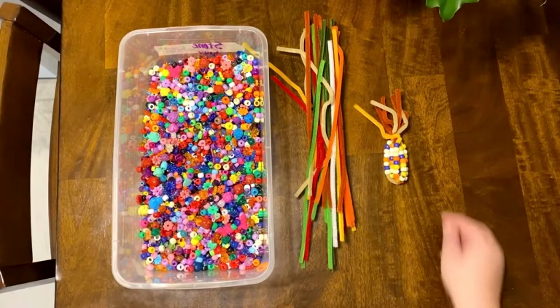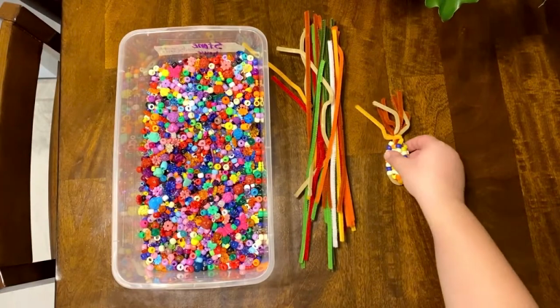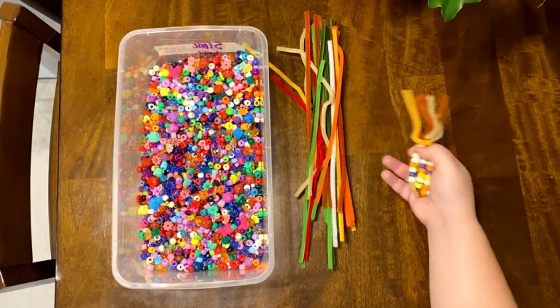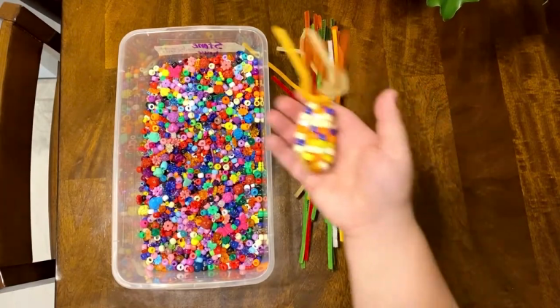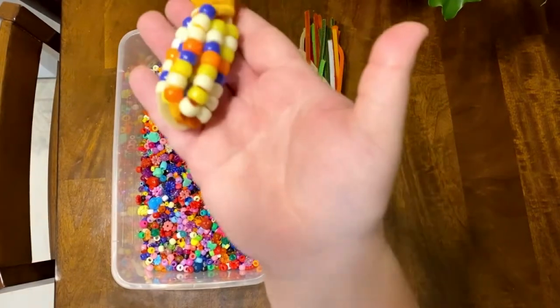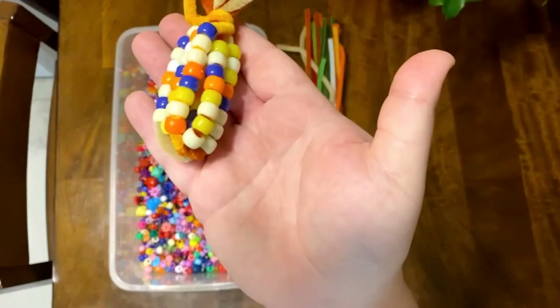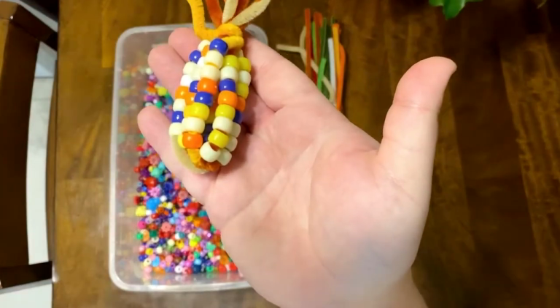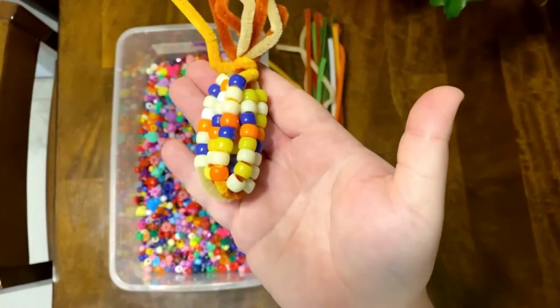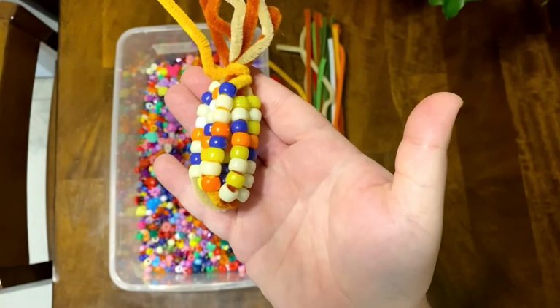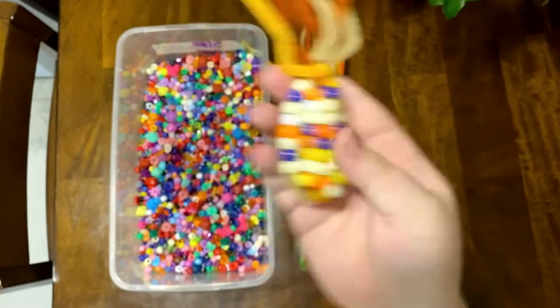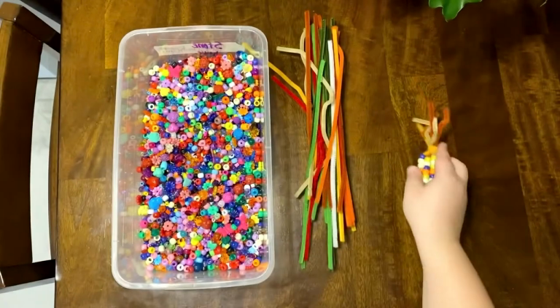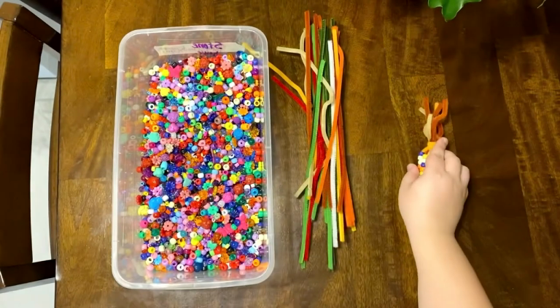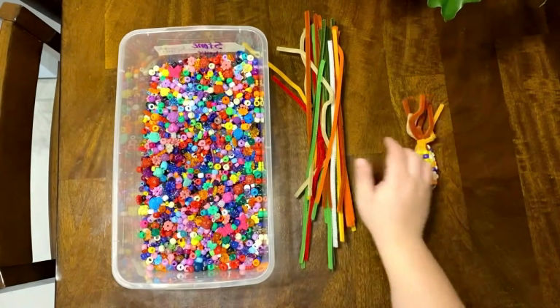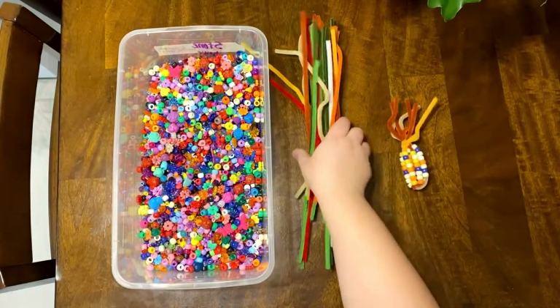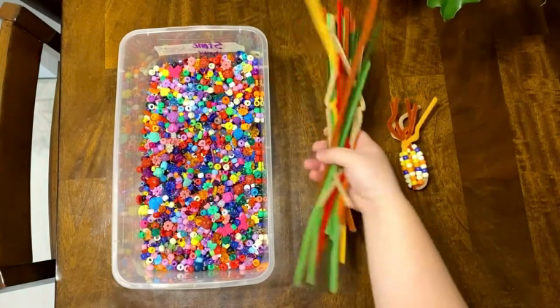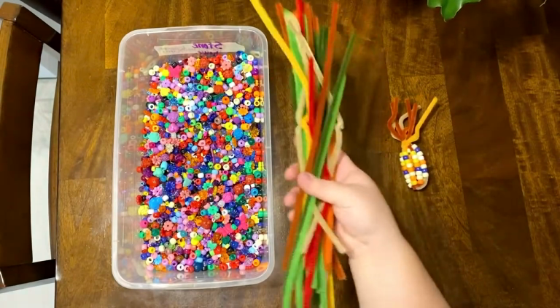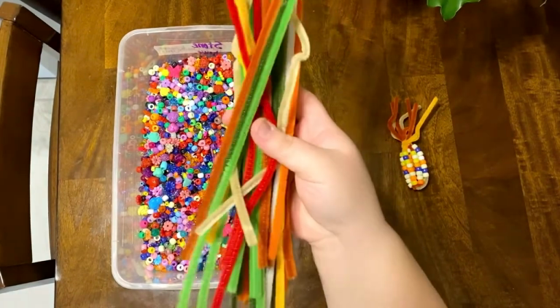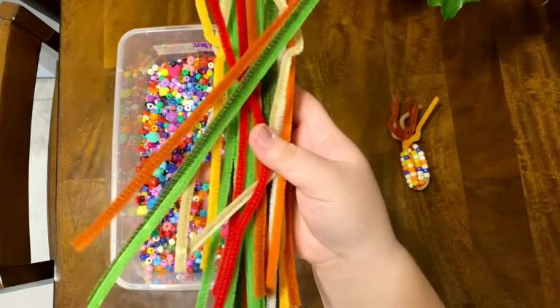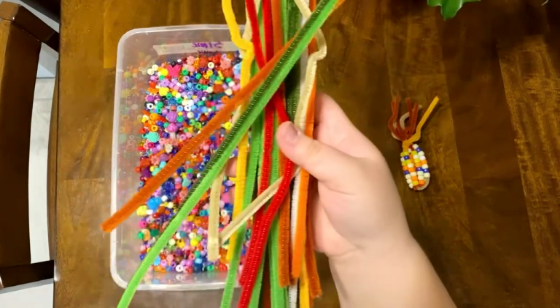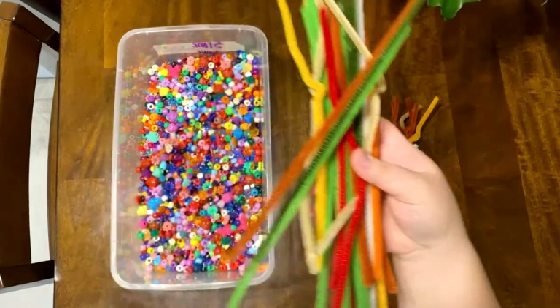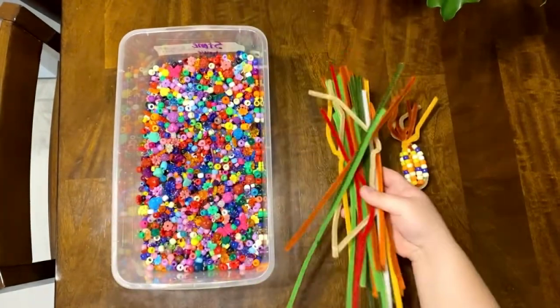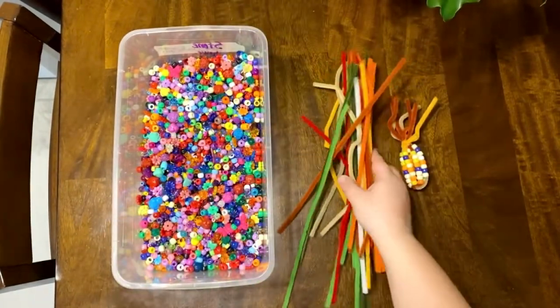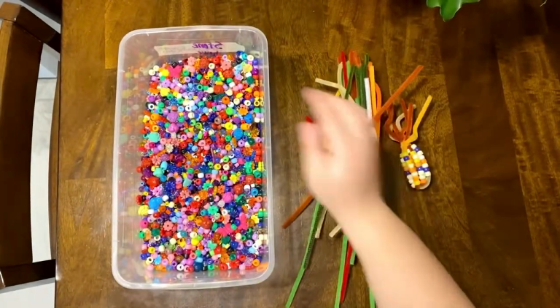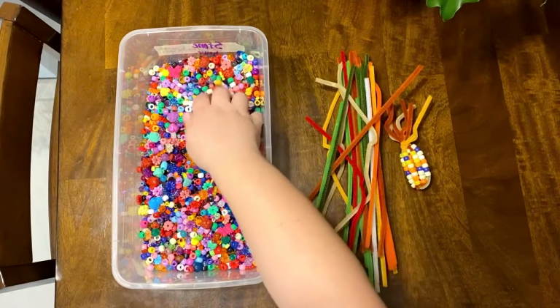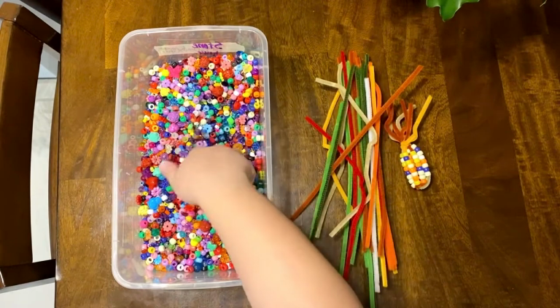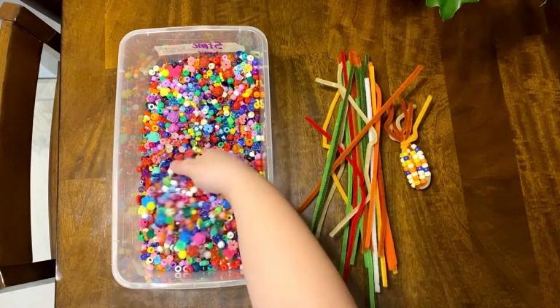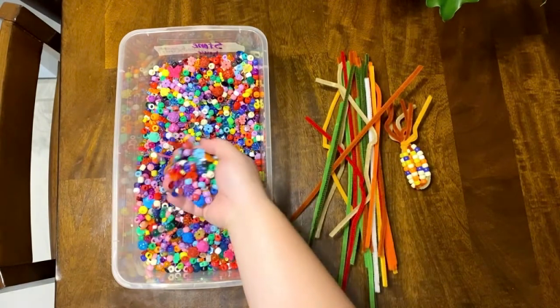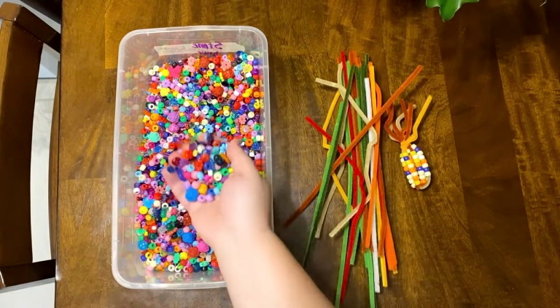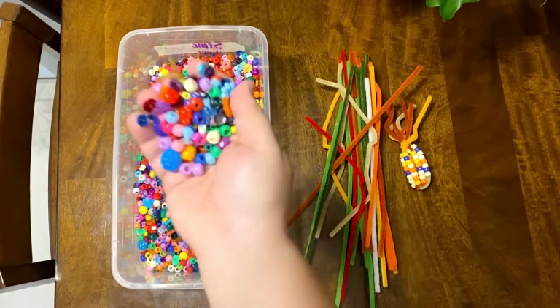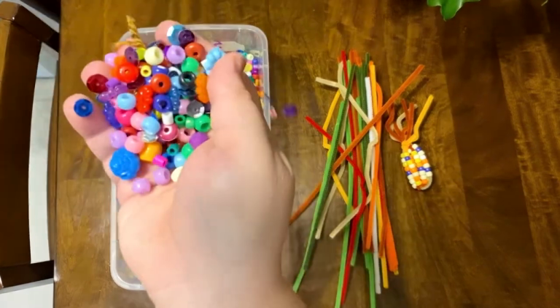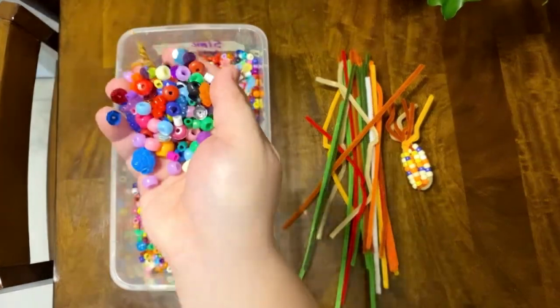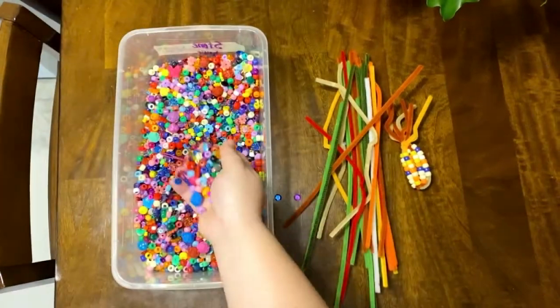To make your pipe cleaner corn, you will only need a couple of materials. You will need an assortment of pipe cleaners from which you can select four, and you will need pony beads.